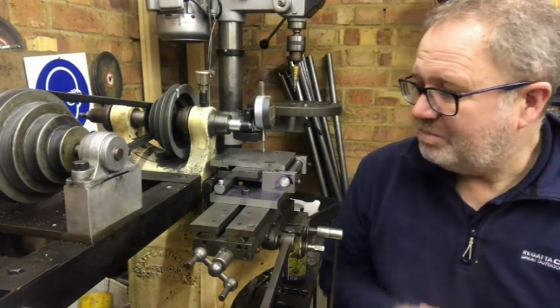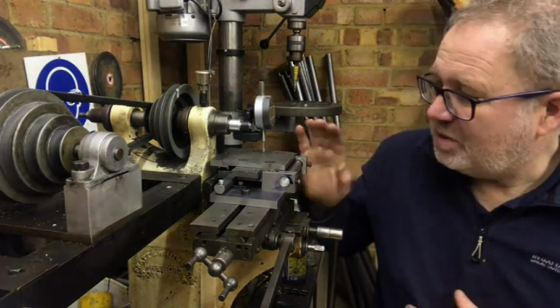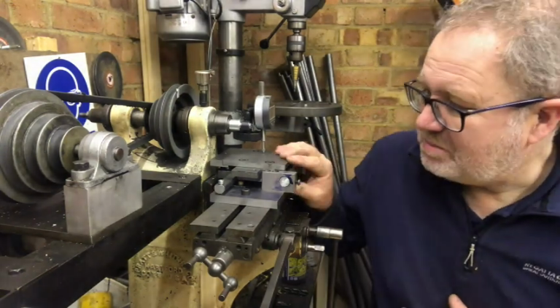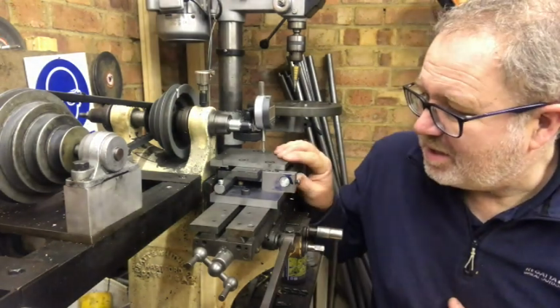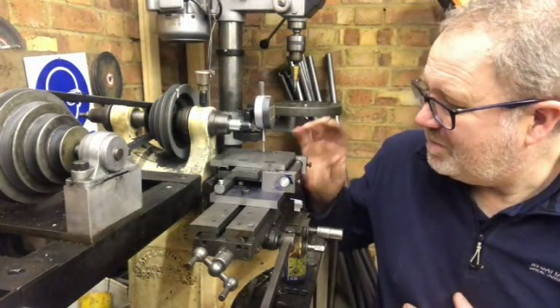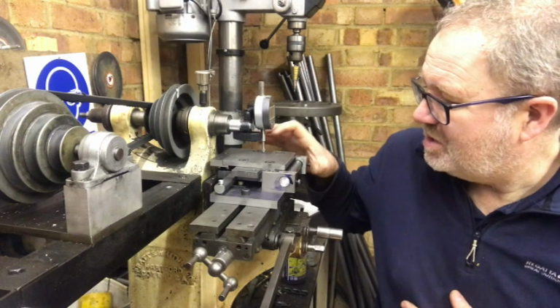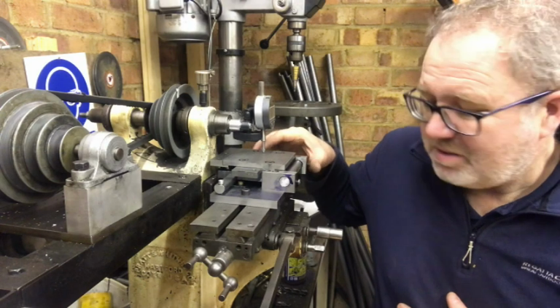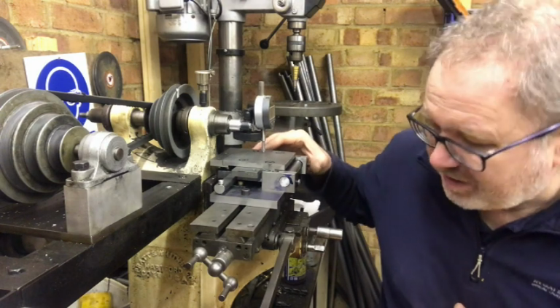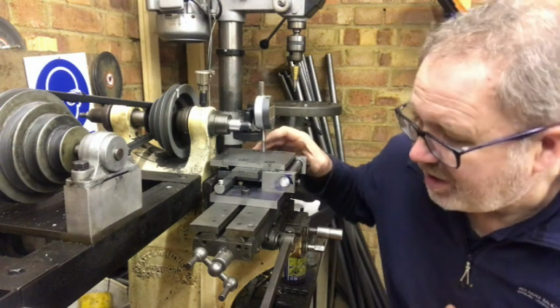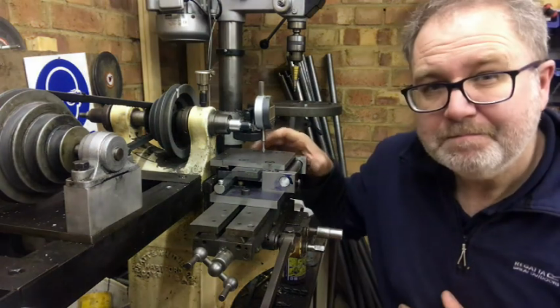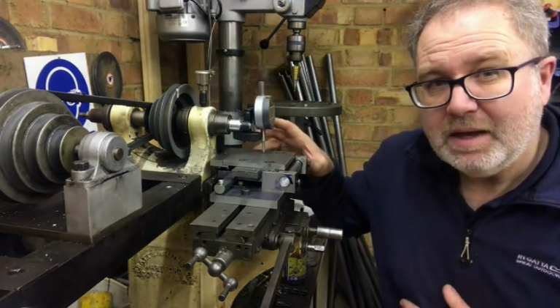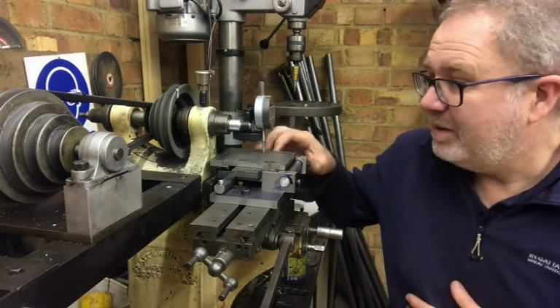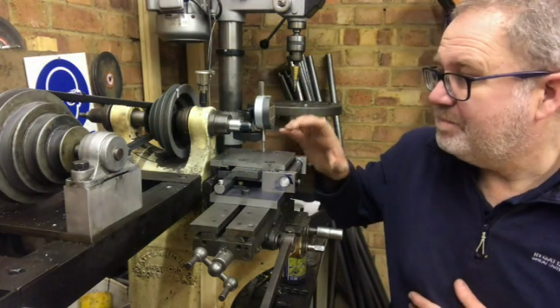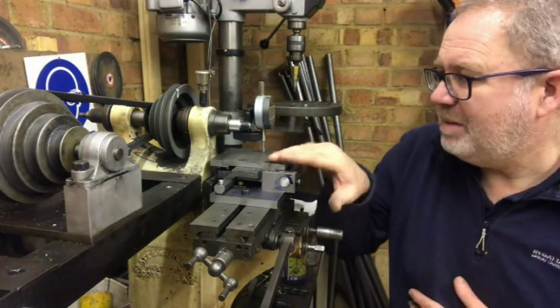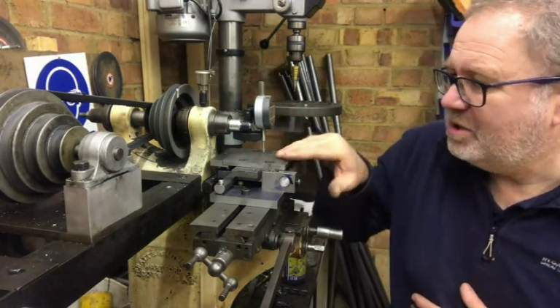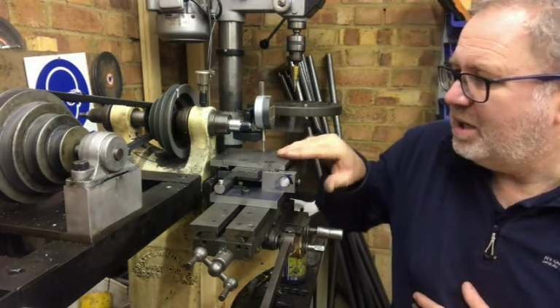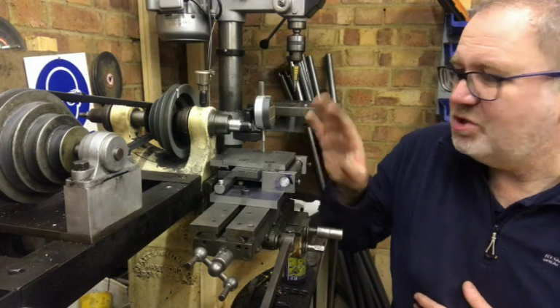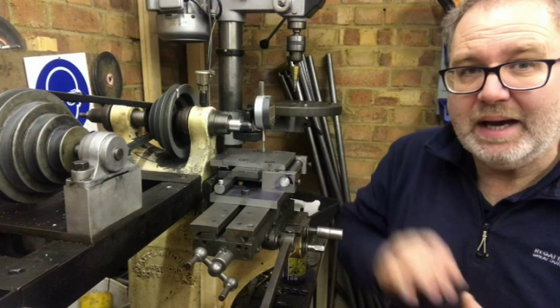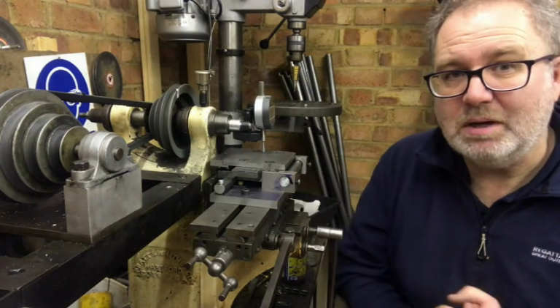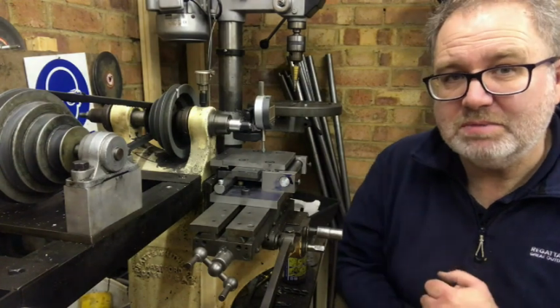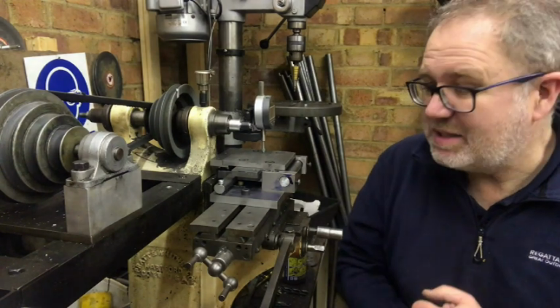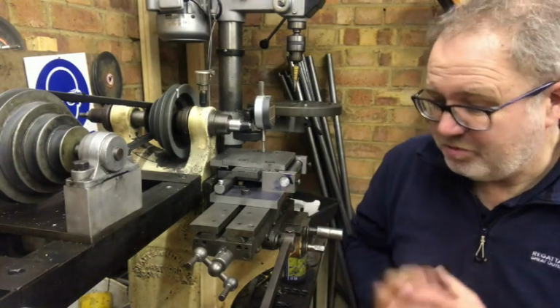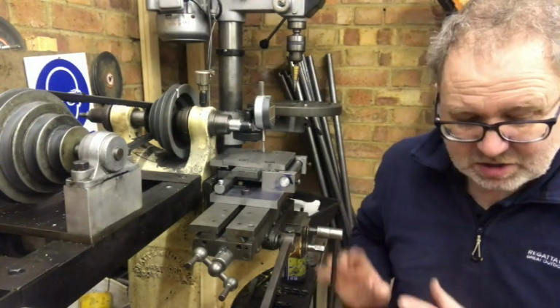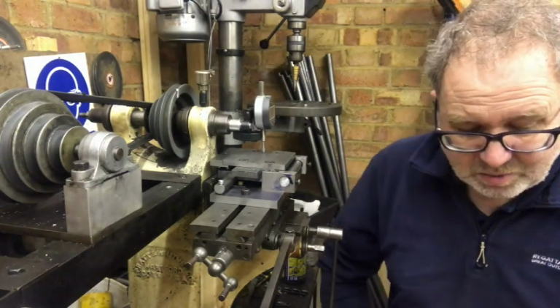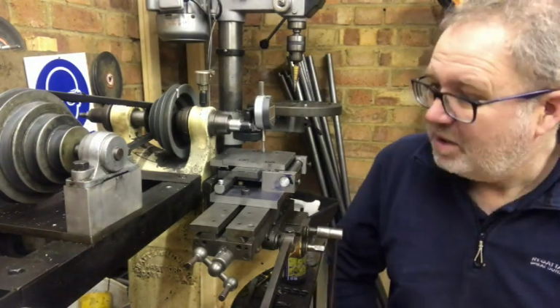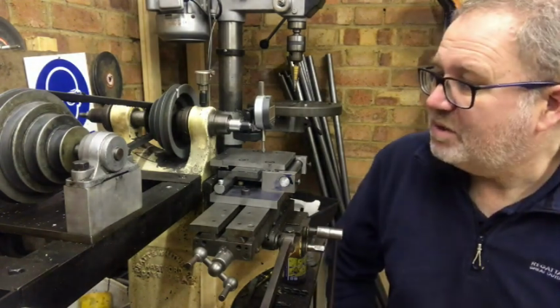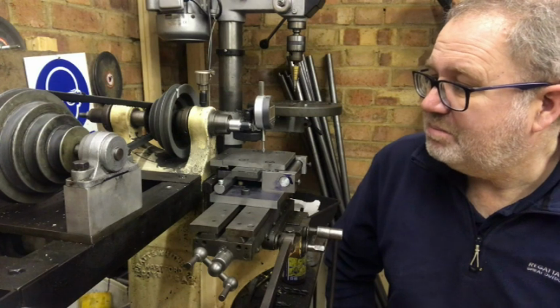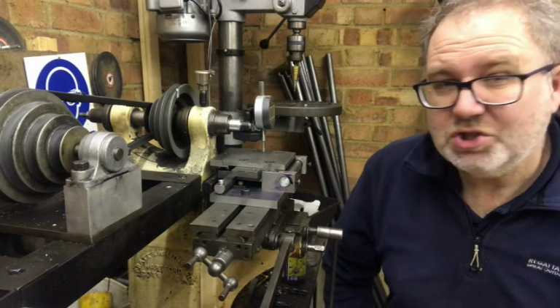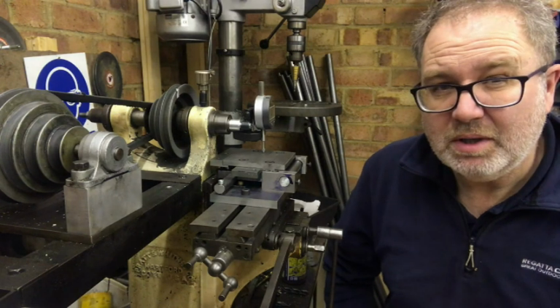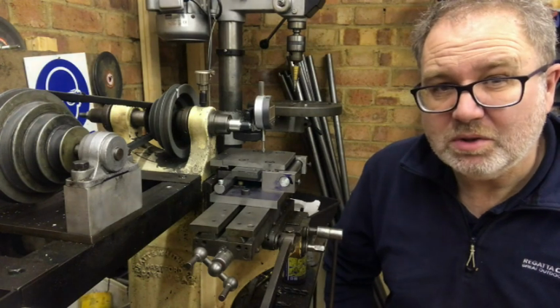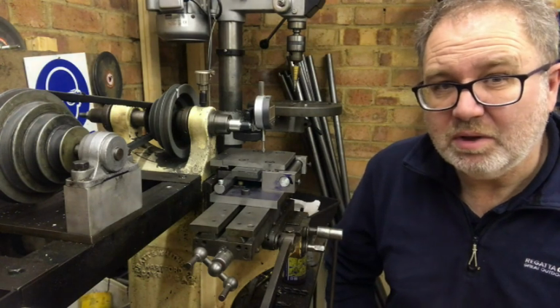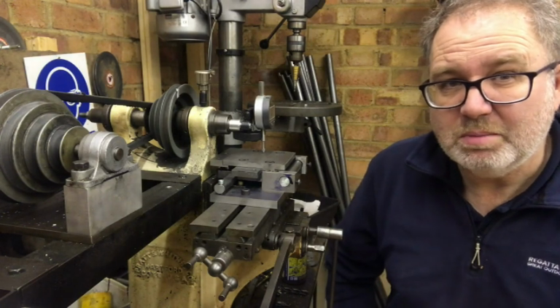I had to make this little fixture here and it's come out pretty good. I'm just clocking it up at the moment to make sure it's level before I lock the table. I'm just going to show you what that's all about.